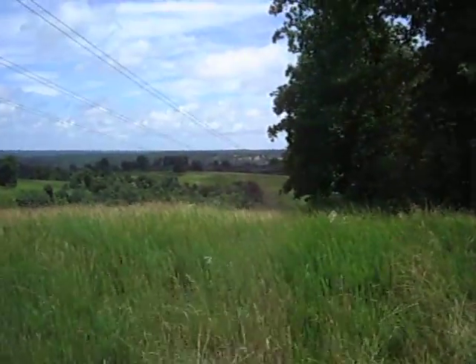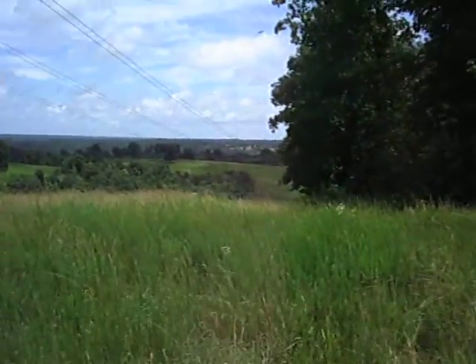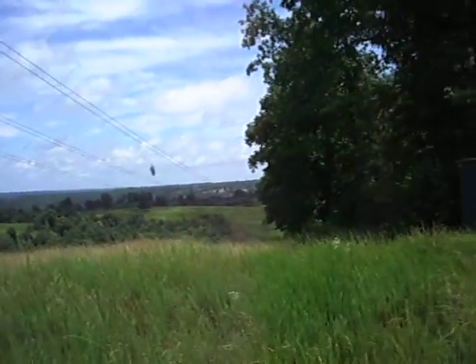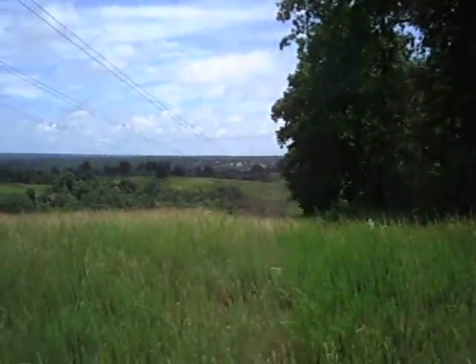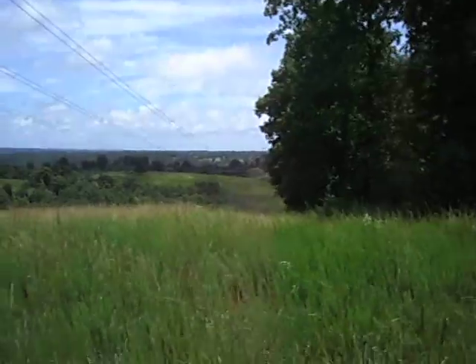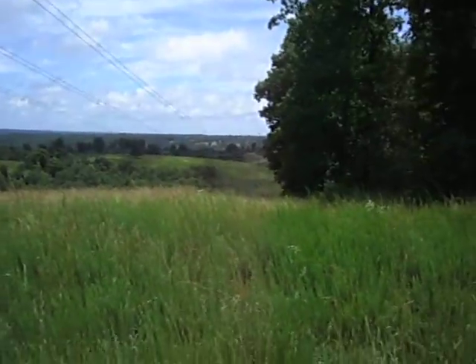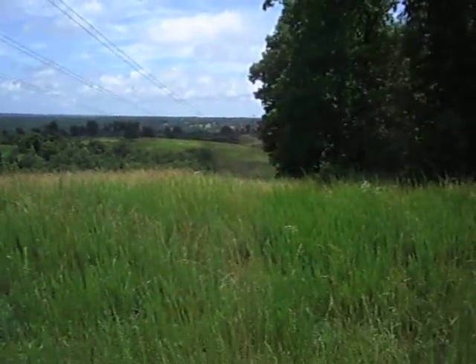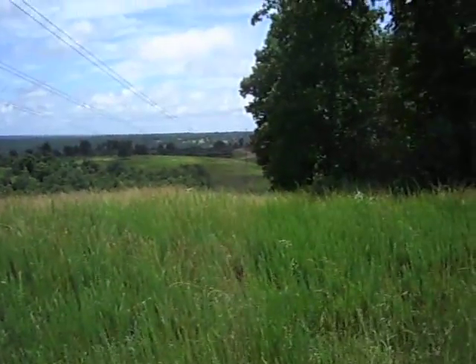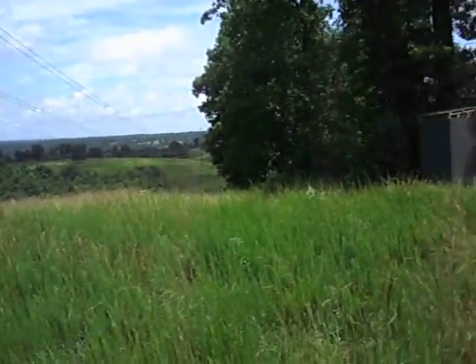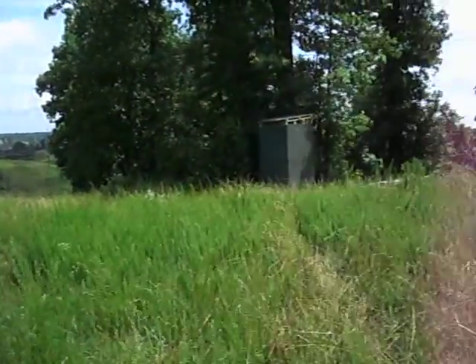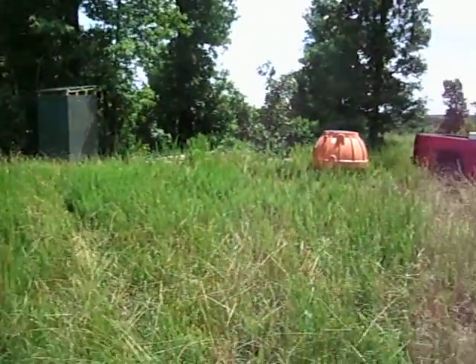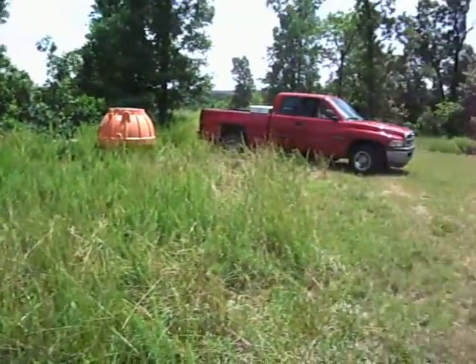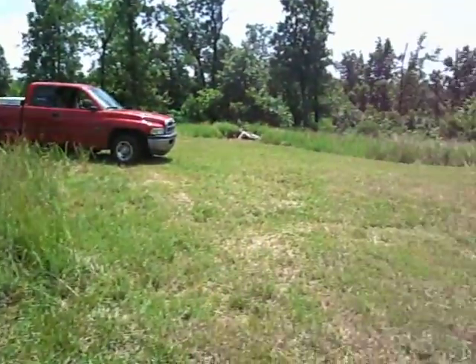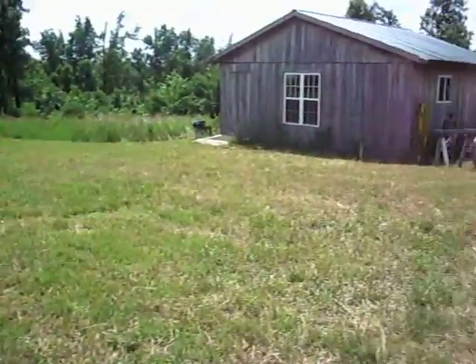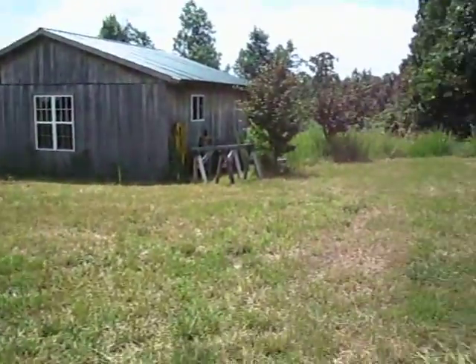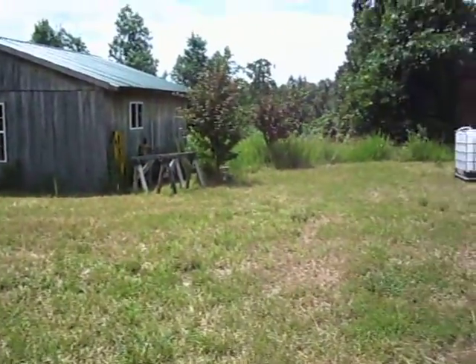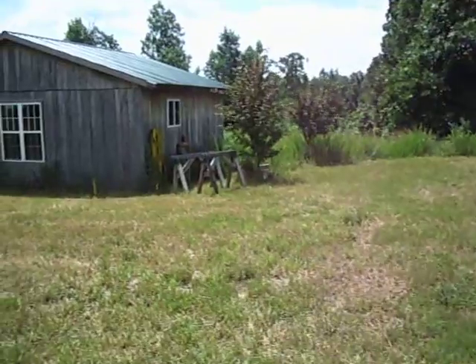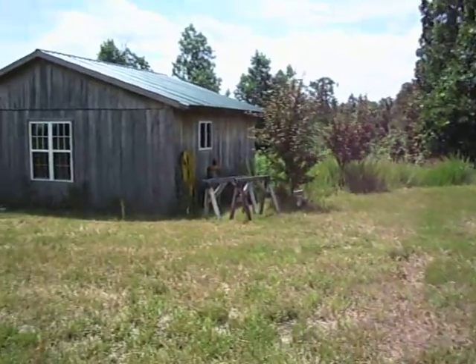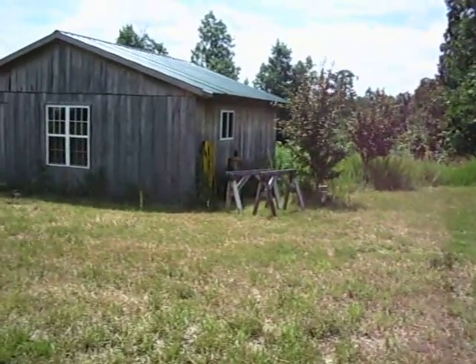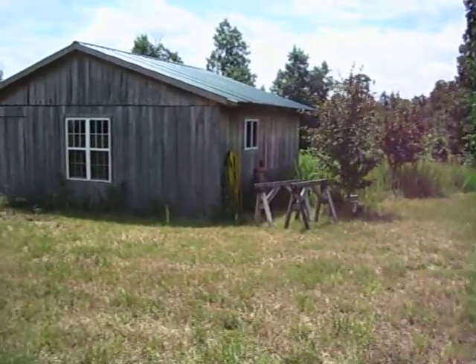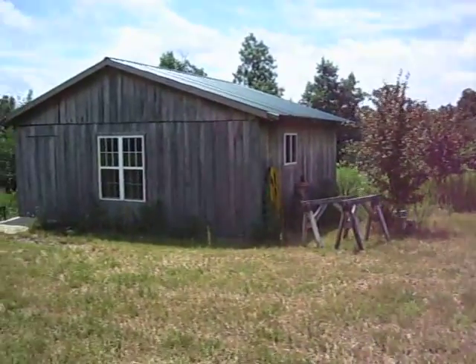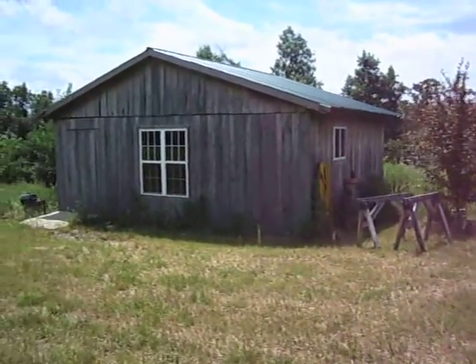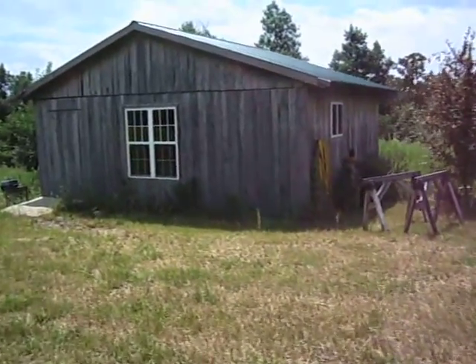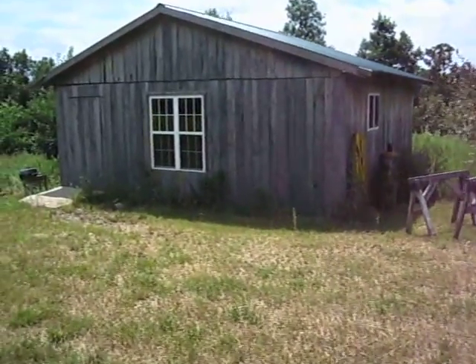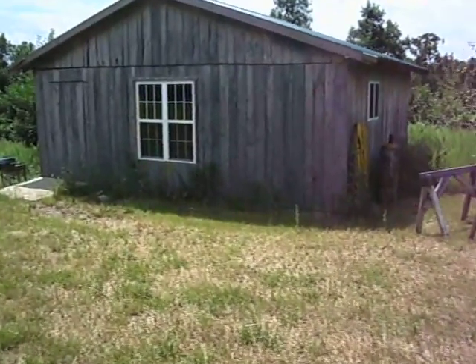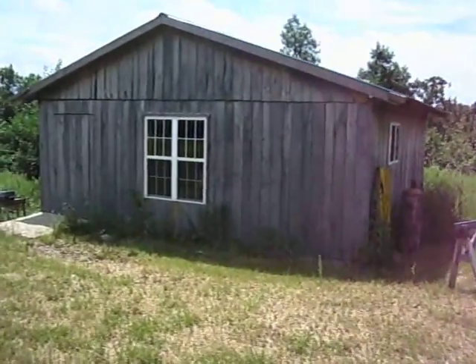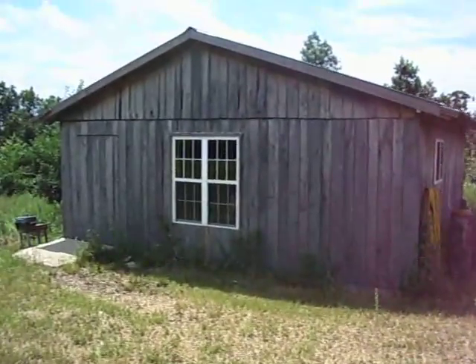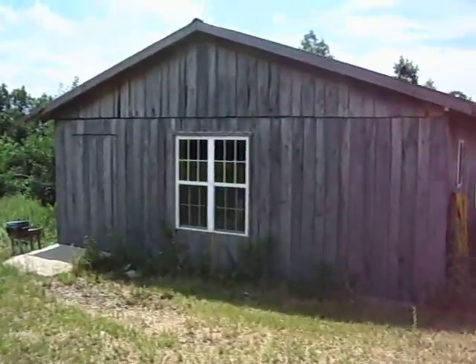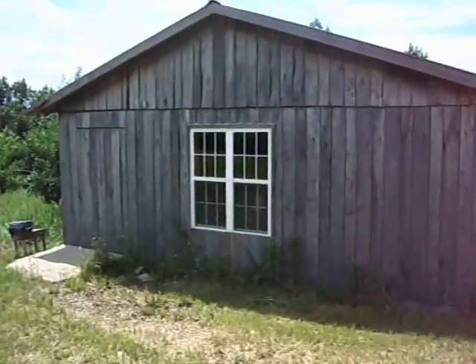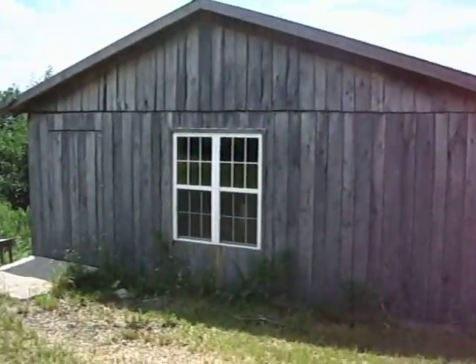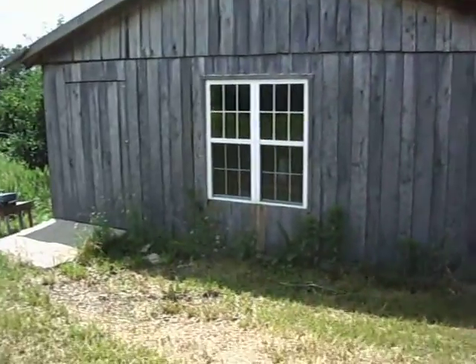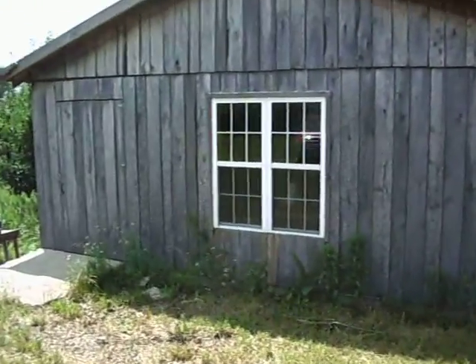Some mosquitoes are attacking me like crazy right now. This is the little cabin that's up here for now, which we'll go over and take a quick look at.